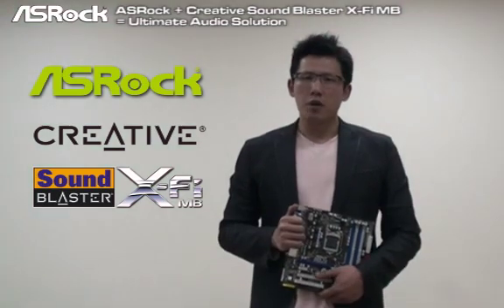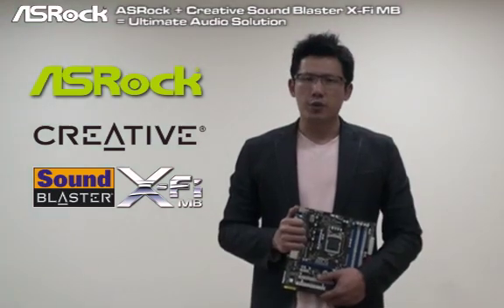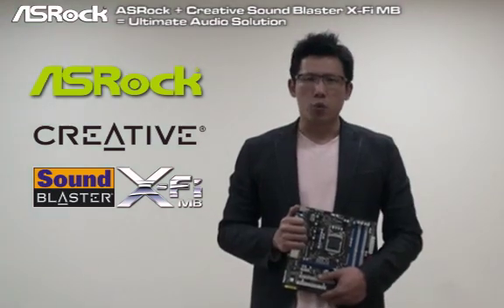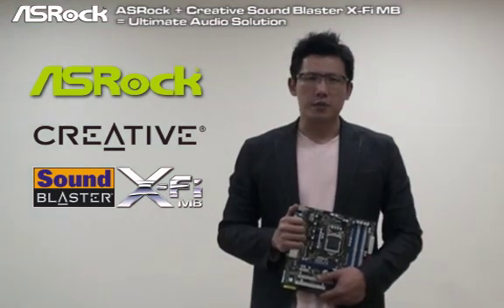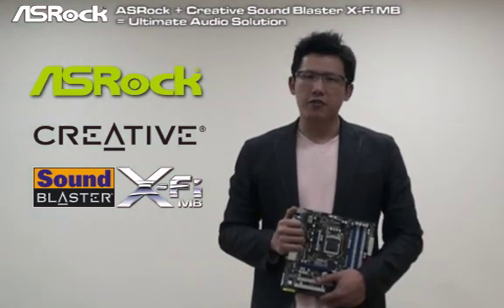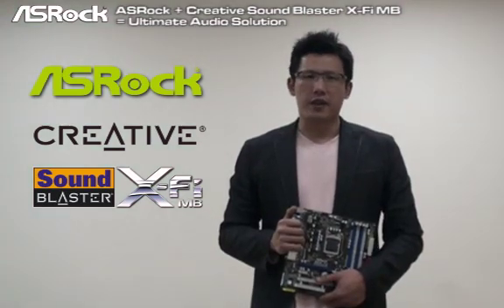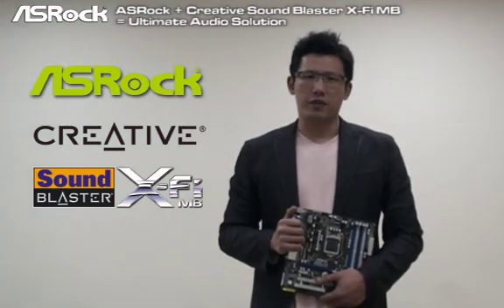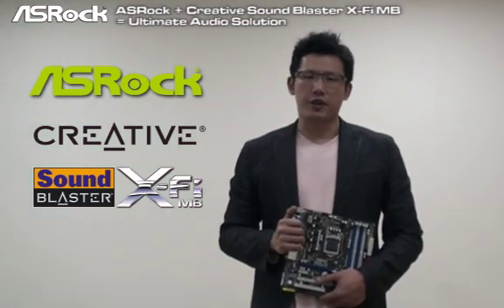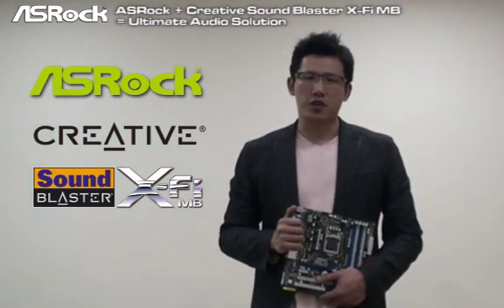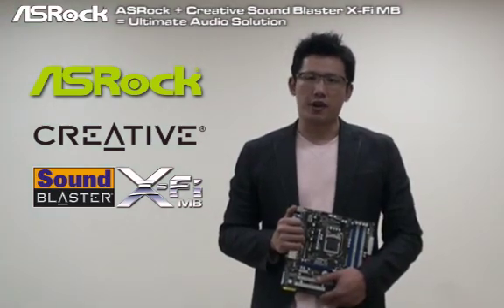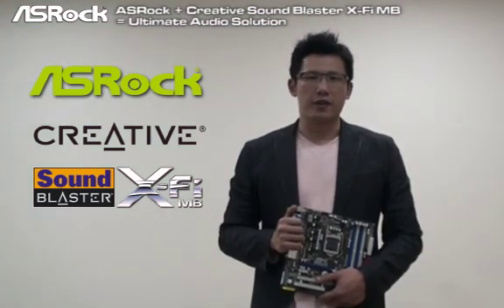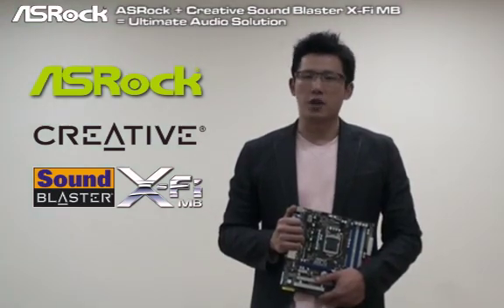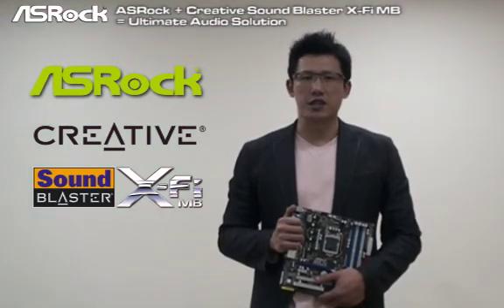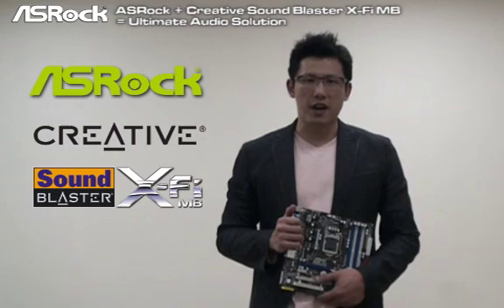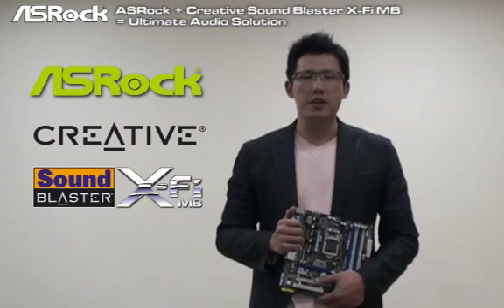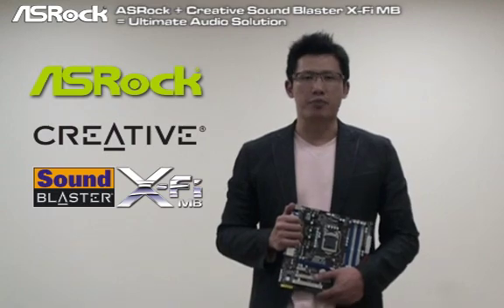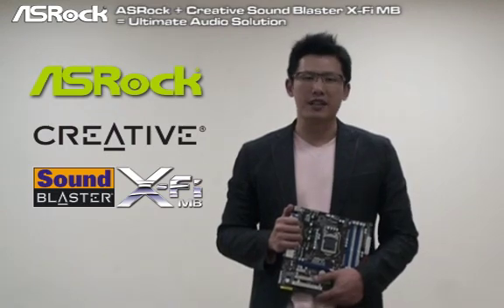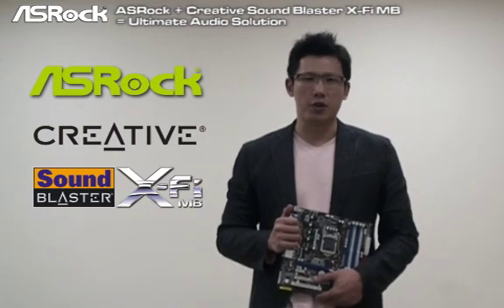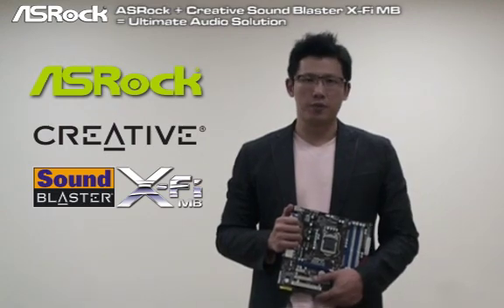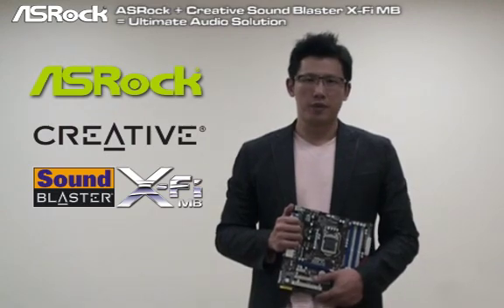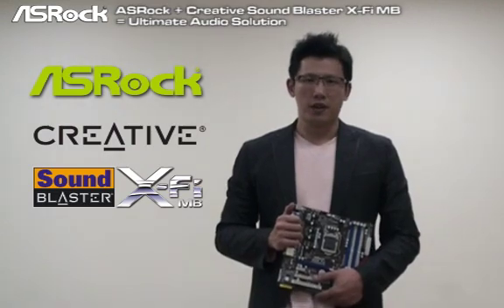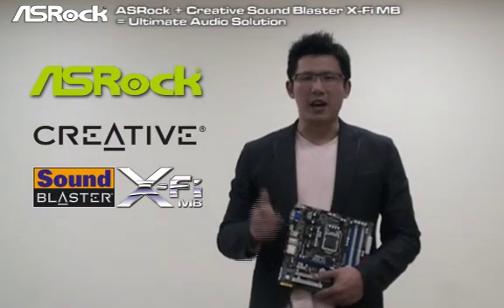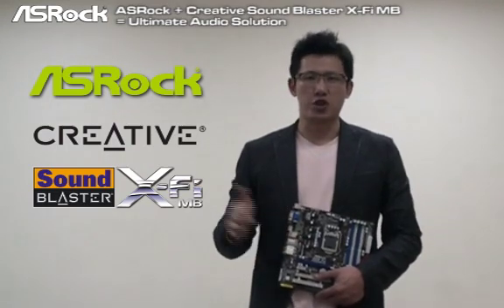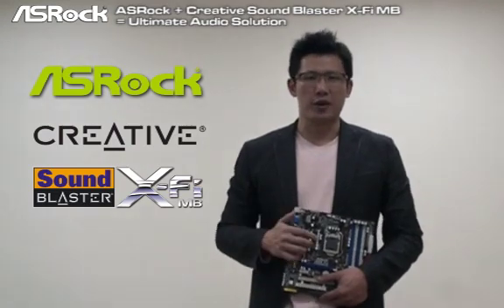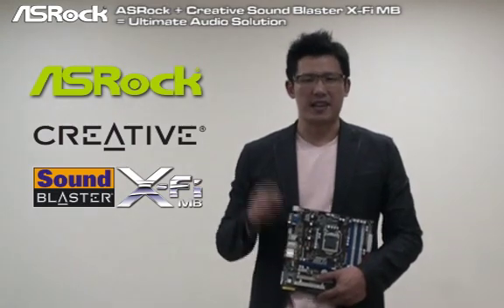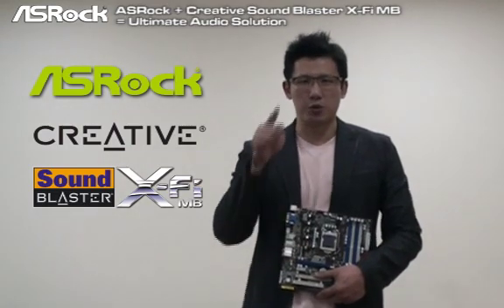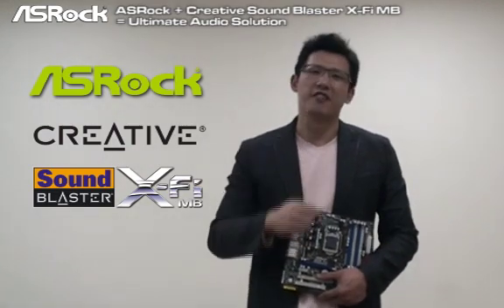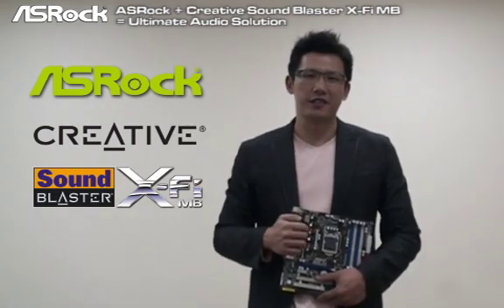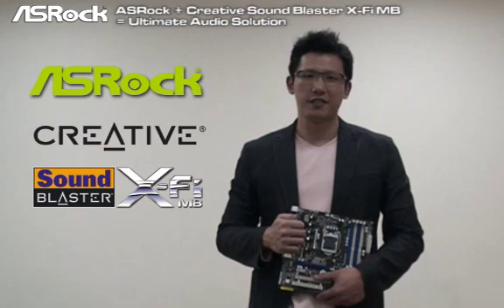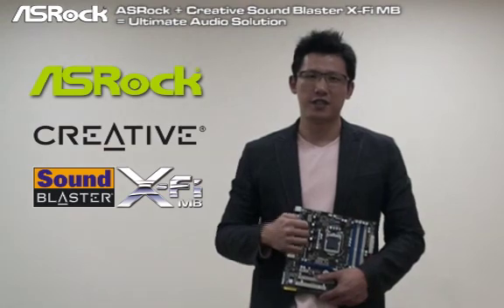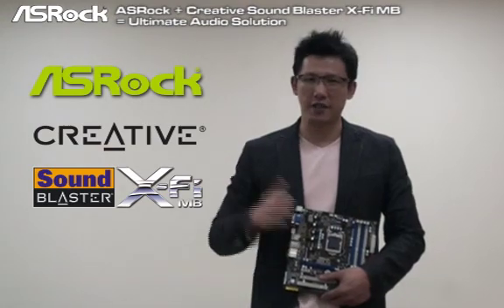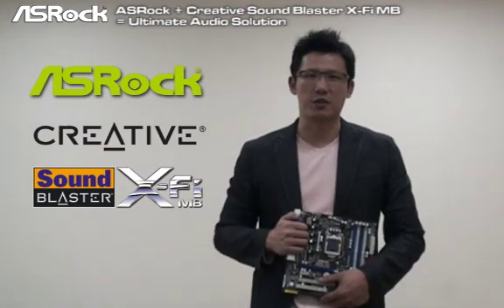Maybe you're wondering what's the benefit that Creative software, the Sunblaster X5 MB, can bring to you. Later I will show you and I guess you will love it. Check this out.